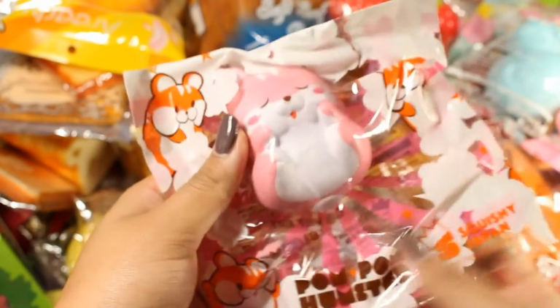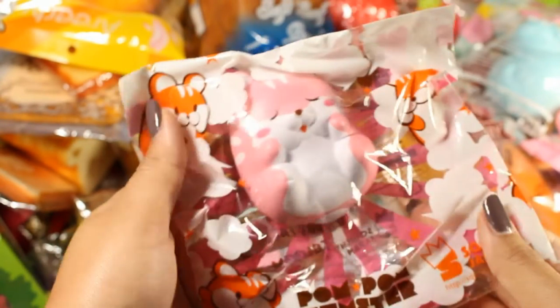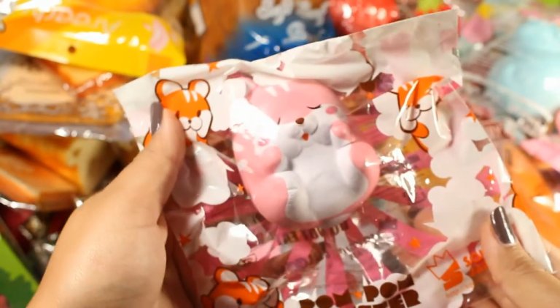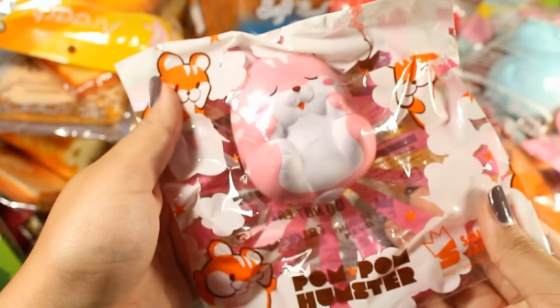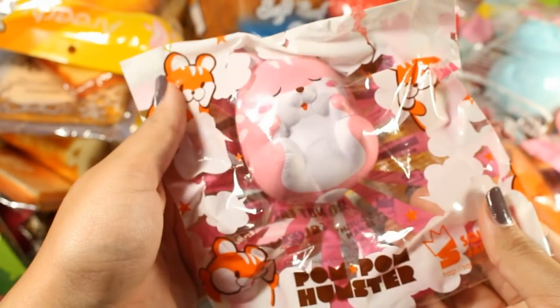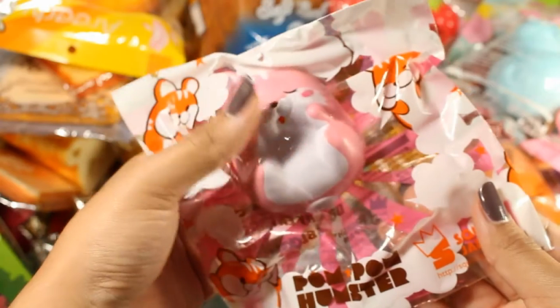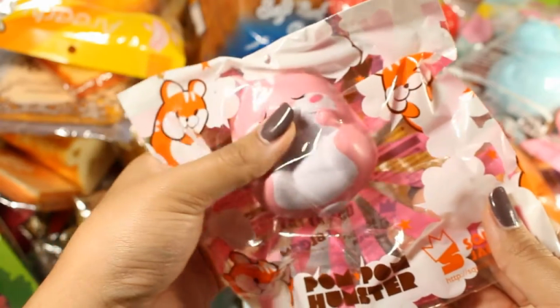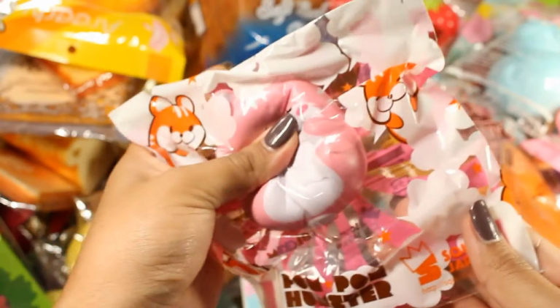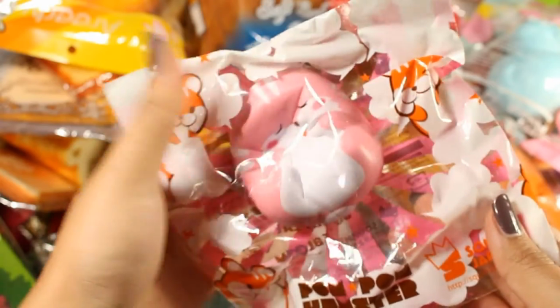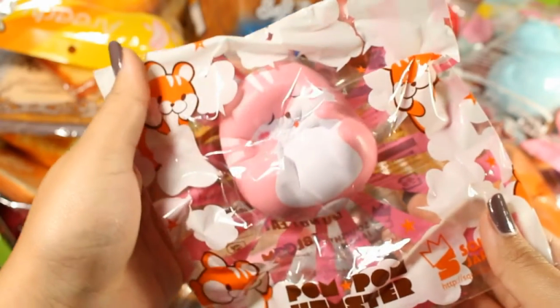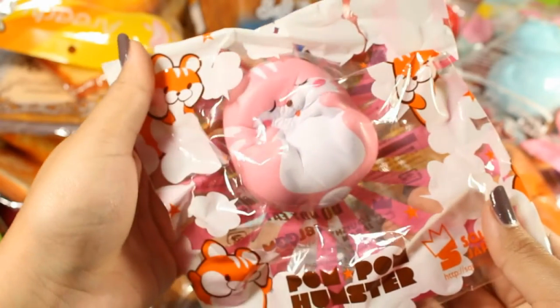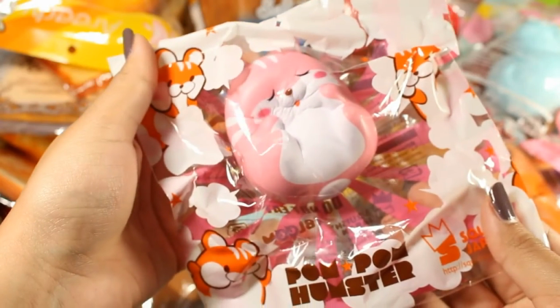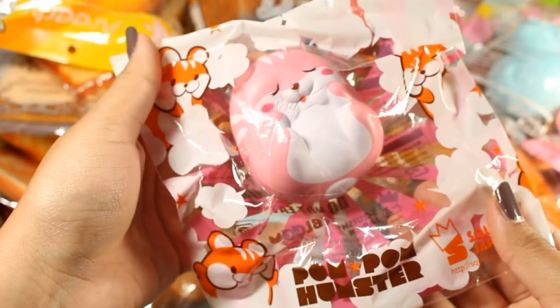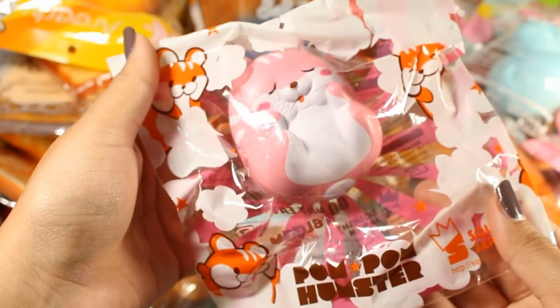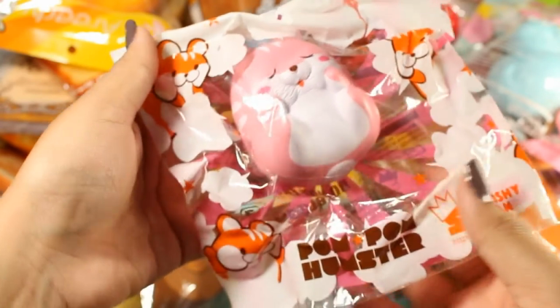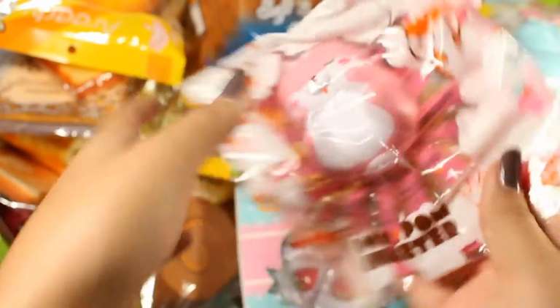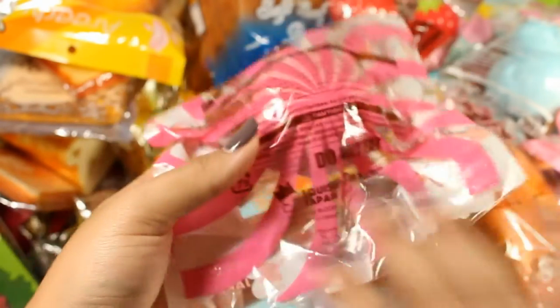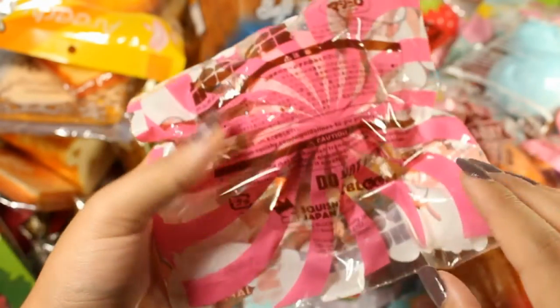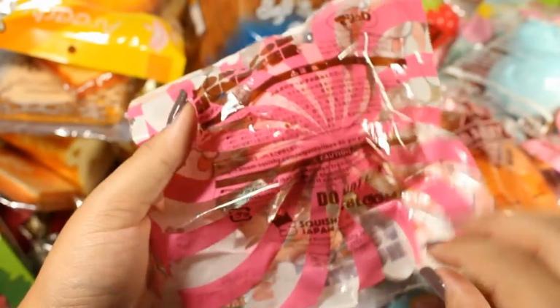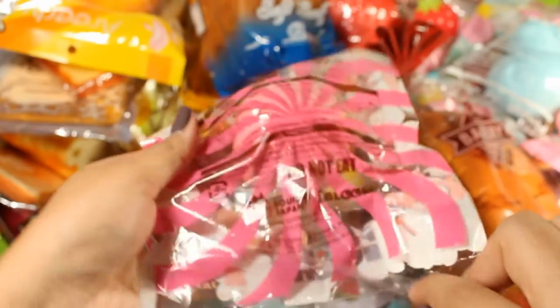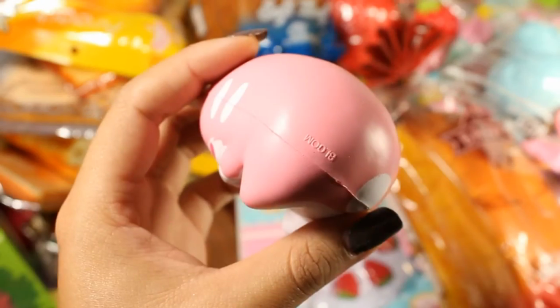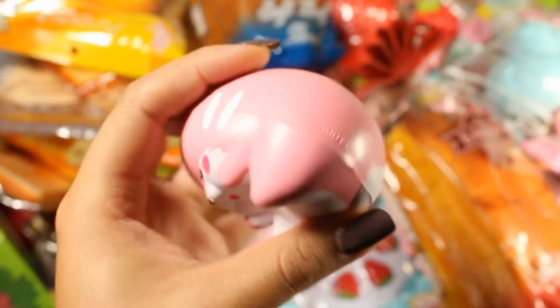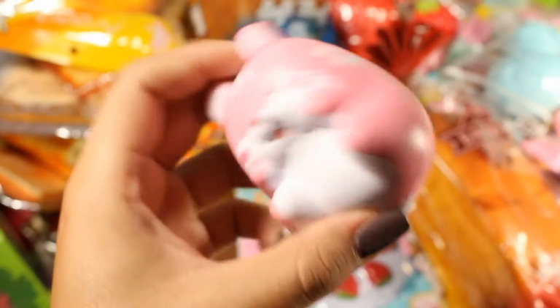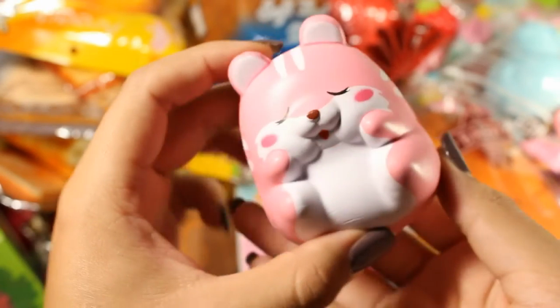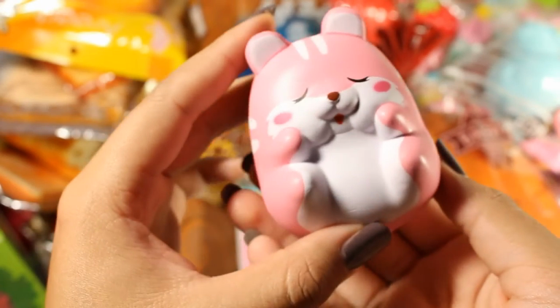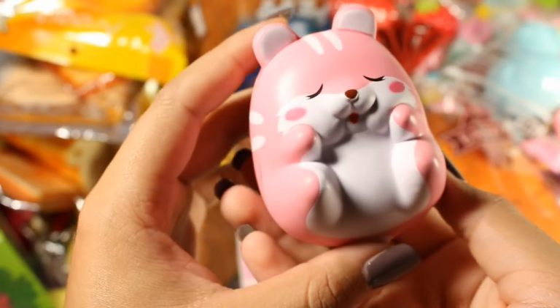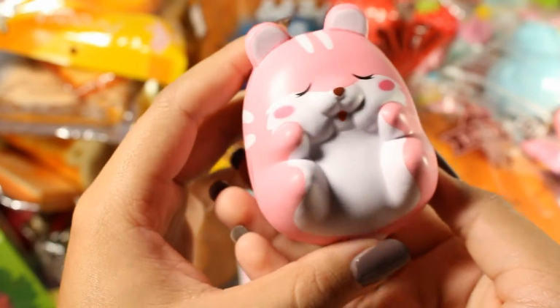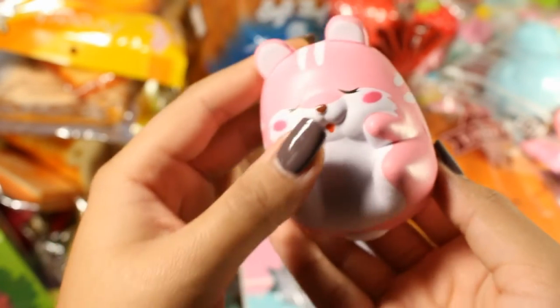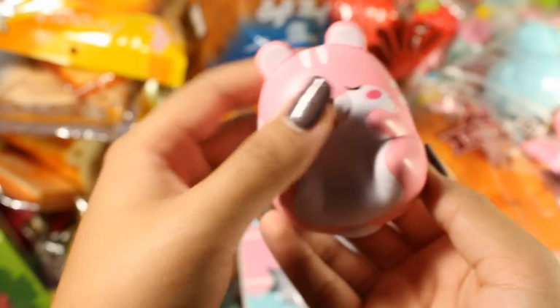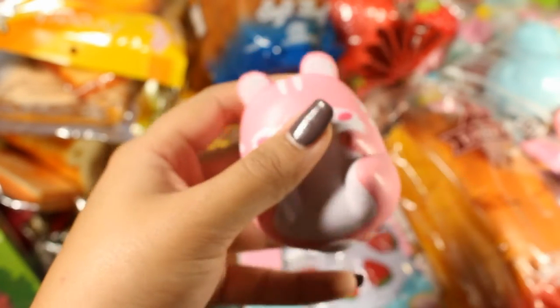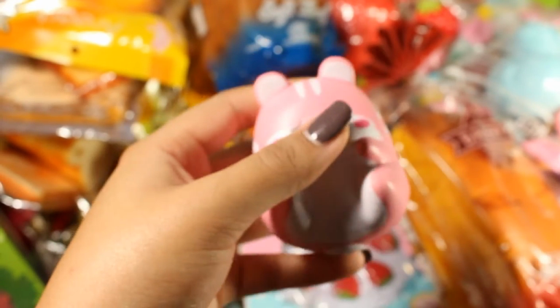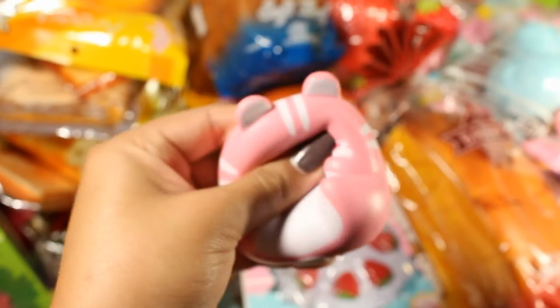Next is this little iBloom Pom Pom Hamster — this is Momo I believe, in the sleepy version. He smells like peaches. There's the iBloom logo on his butt right there and he's really cute — I love him.